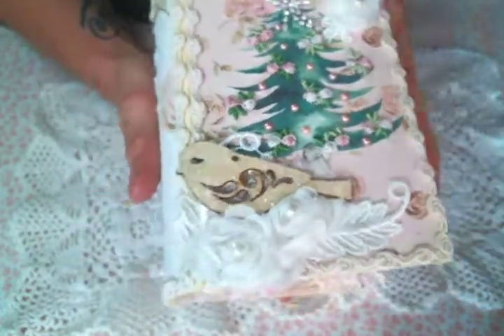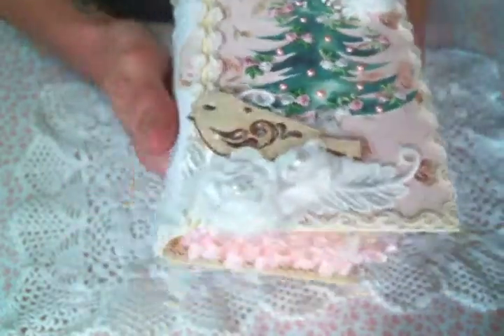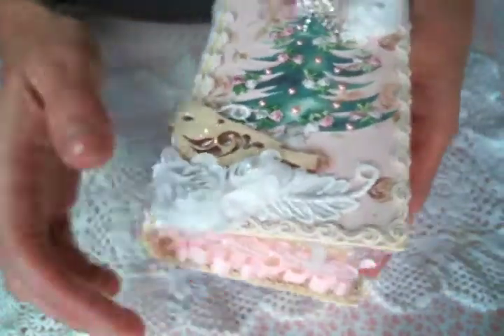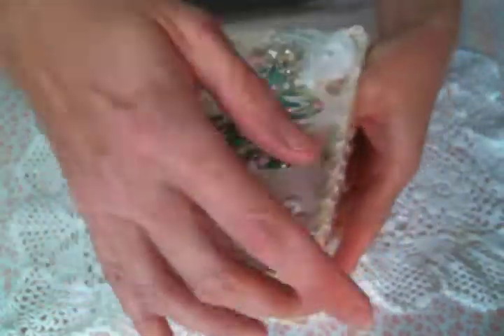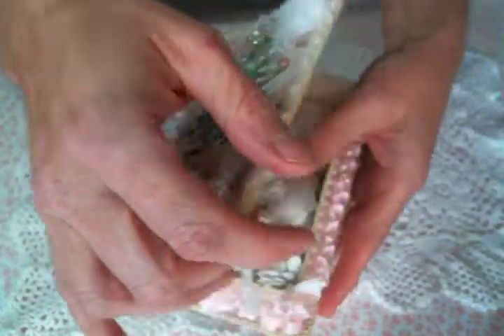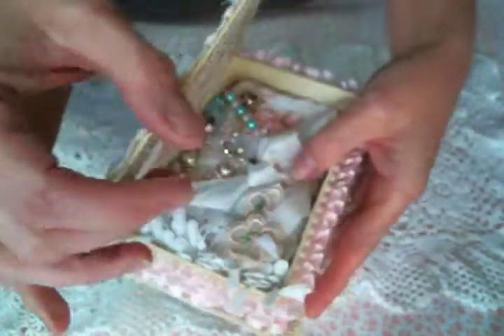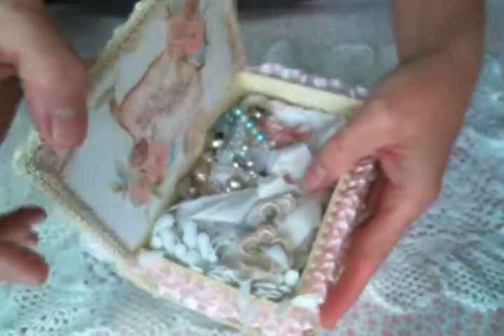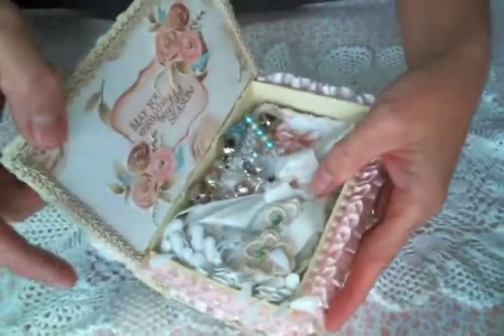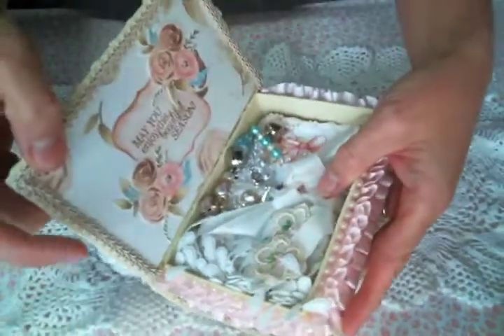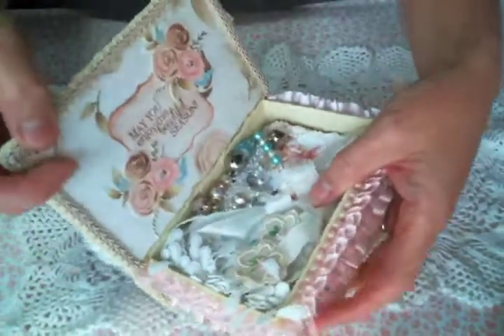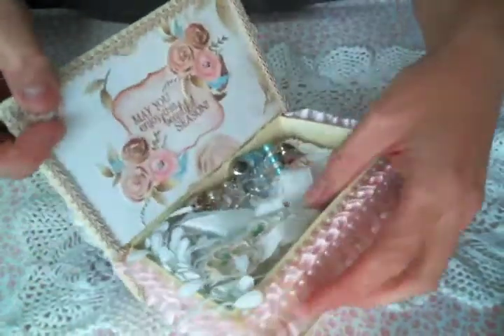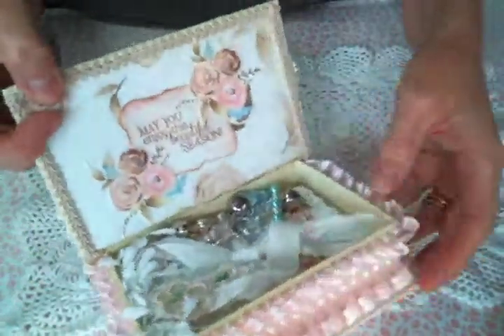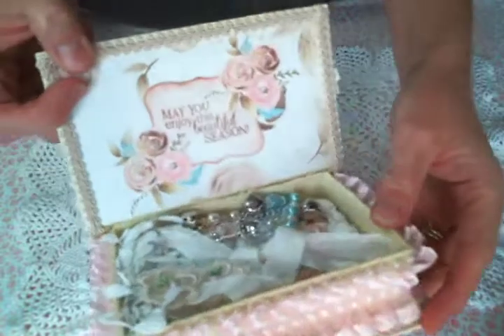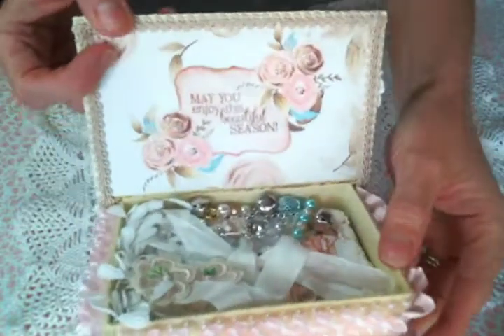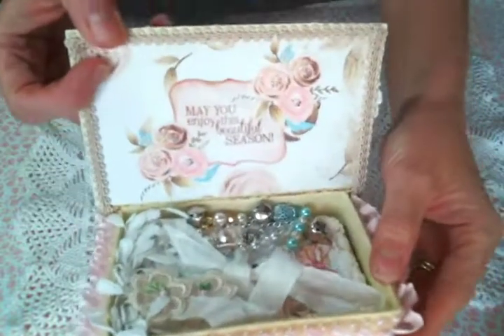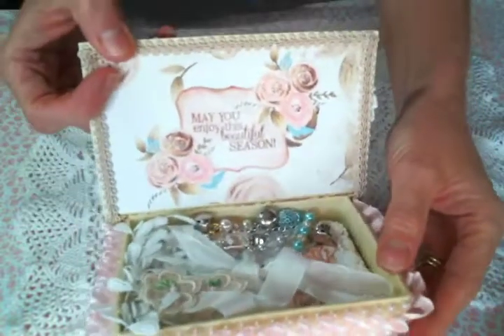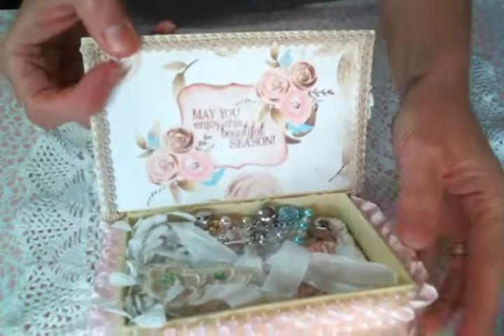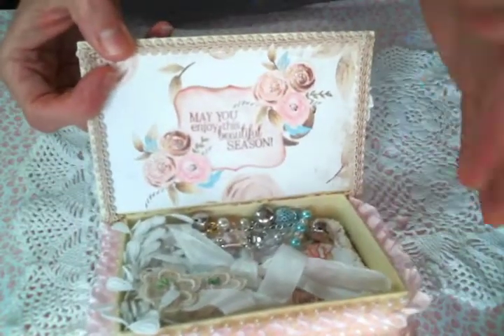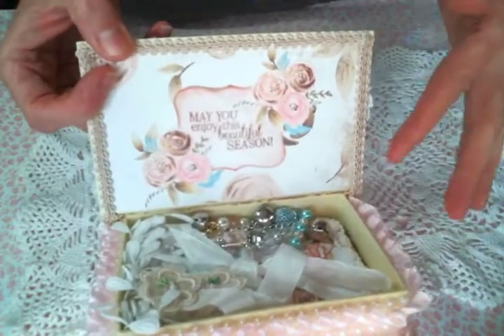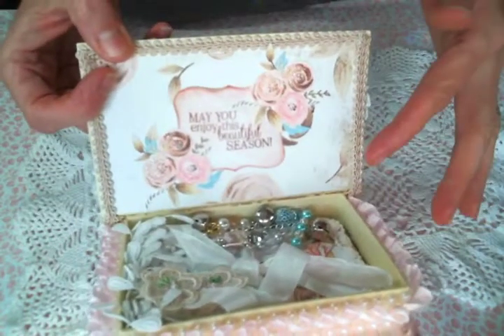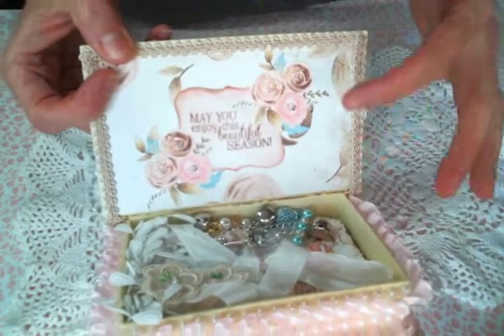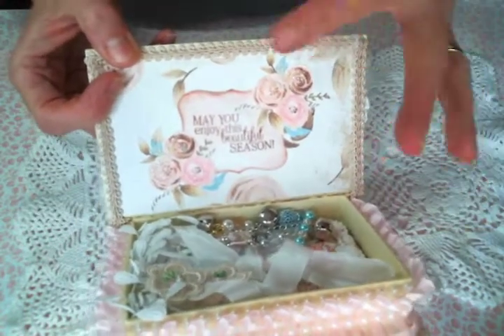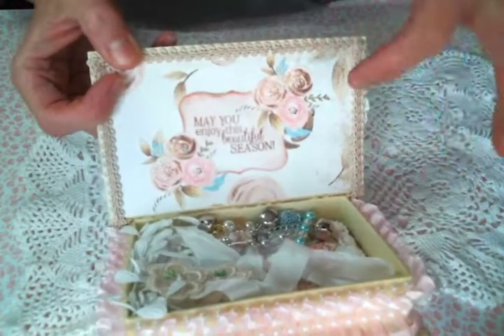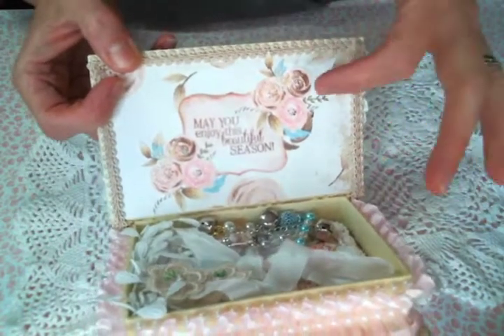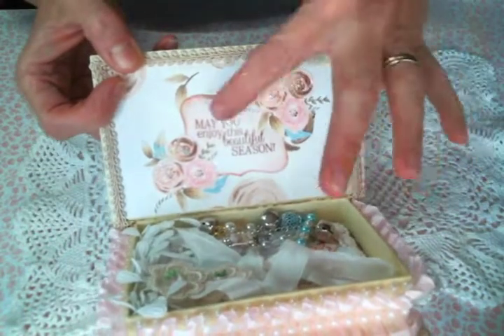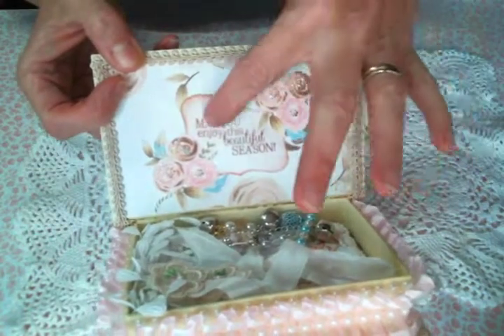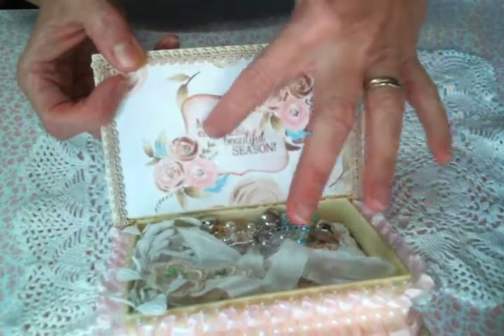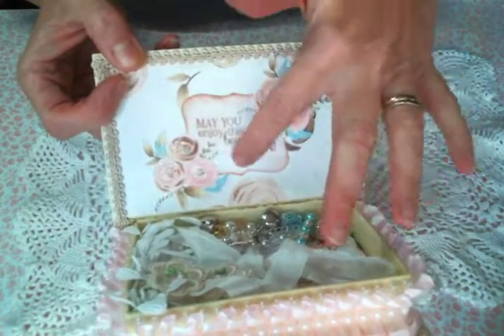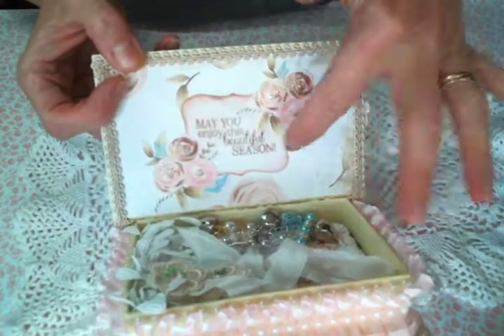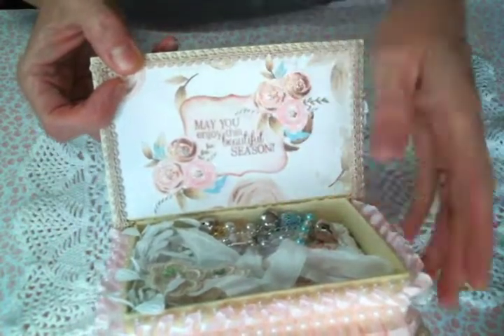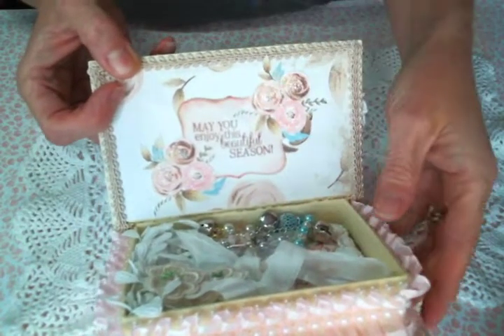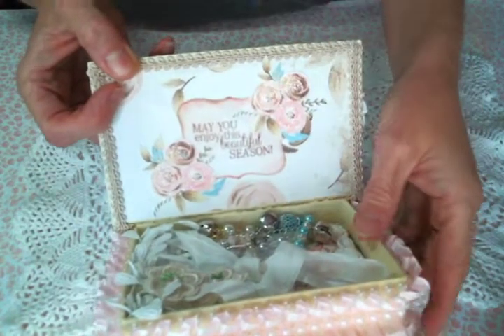So here is the inside. All of this is from the digital kit - all the papers, except that's my own stamp that I used.